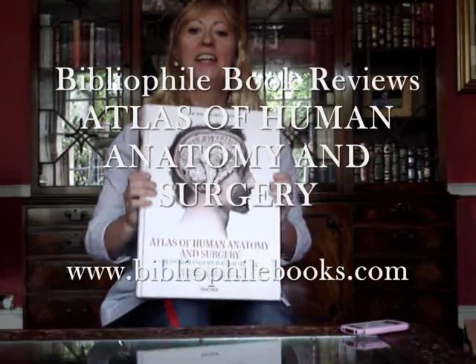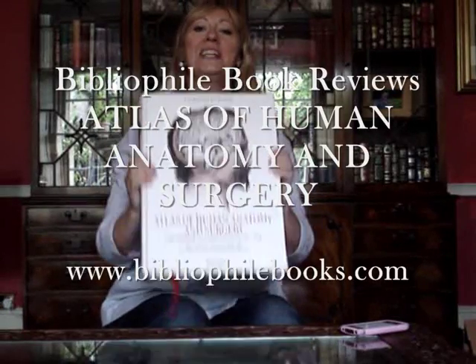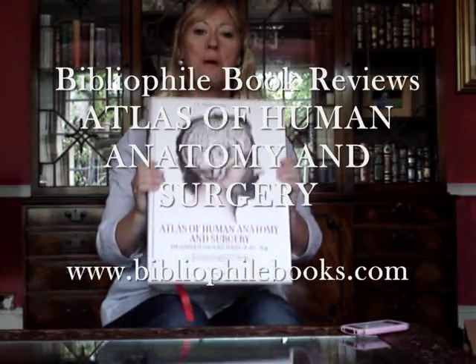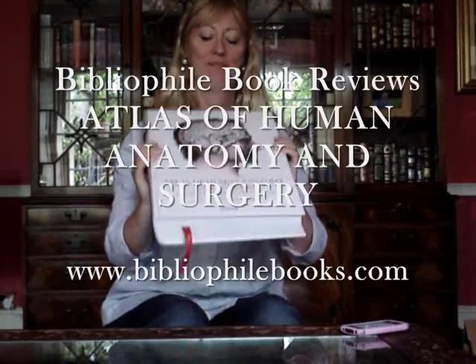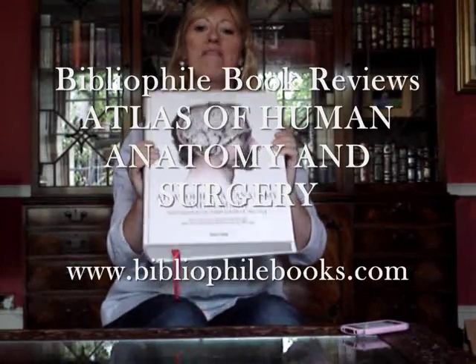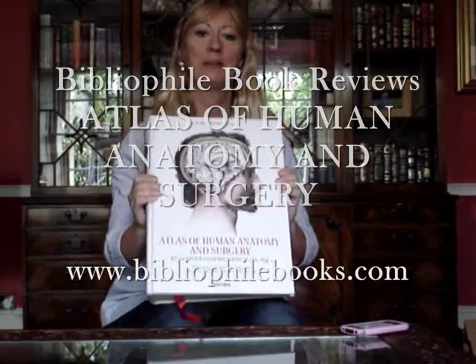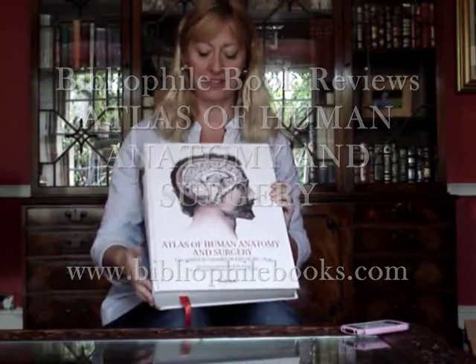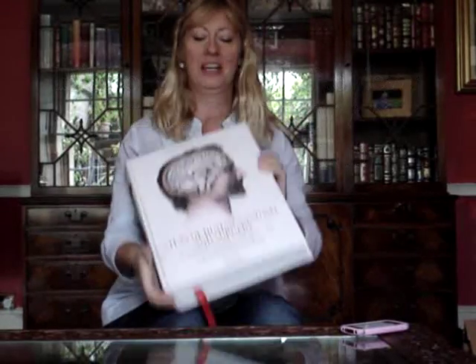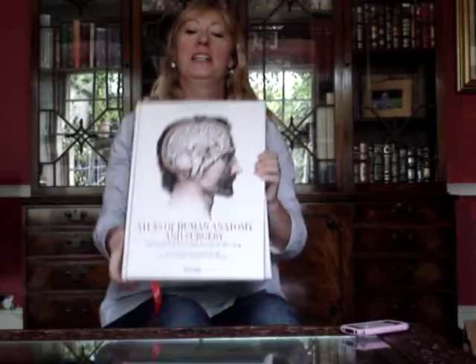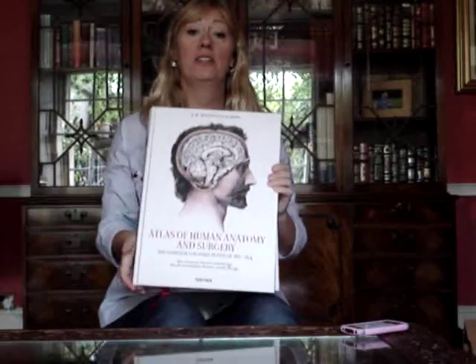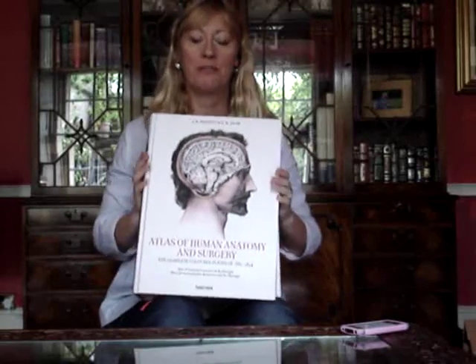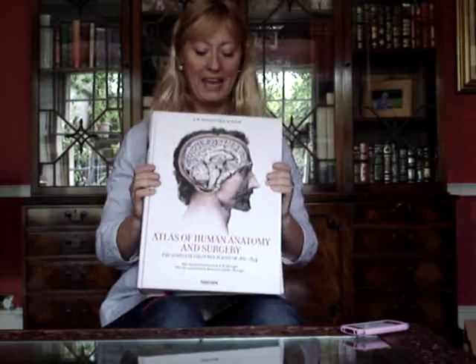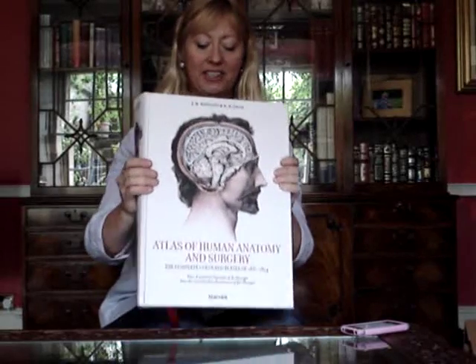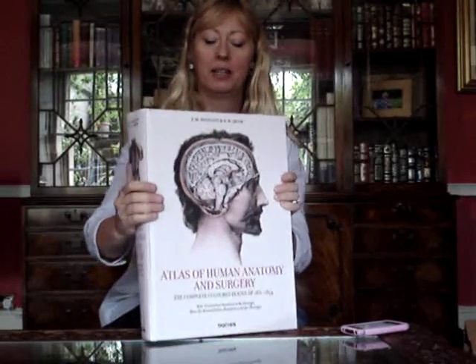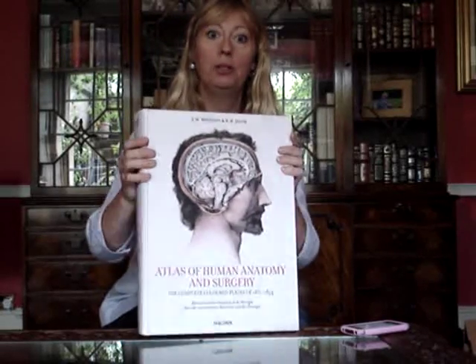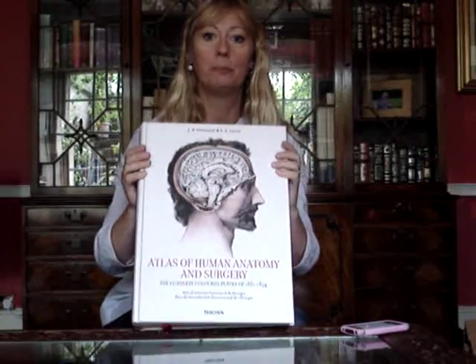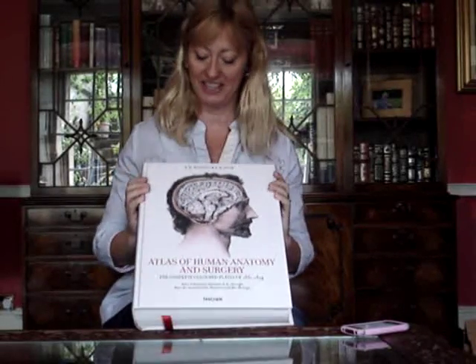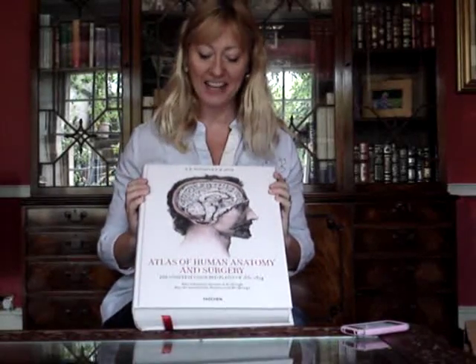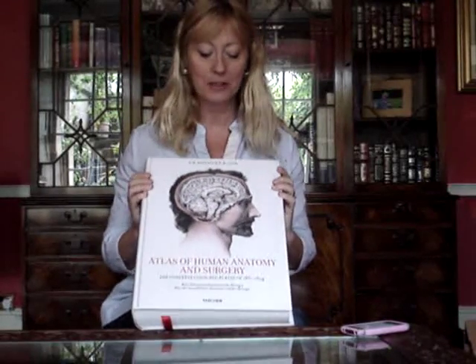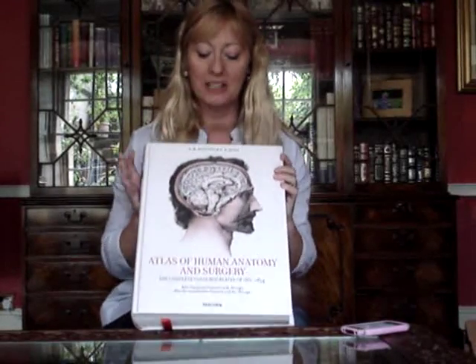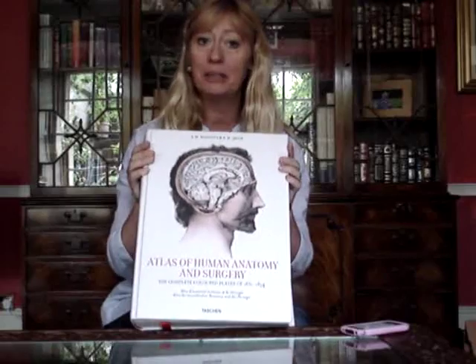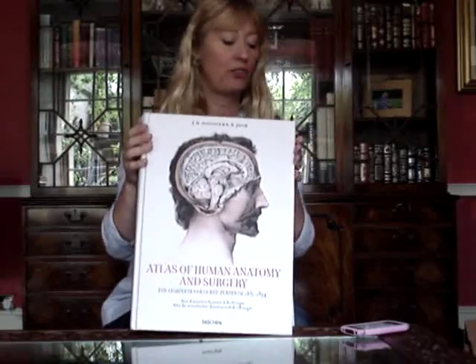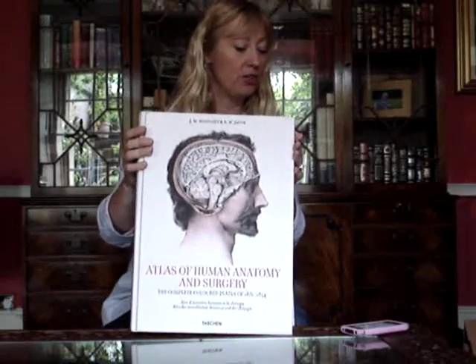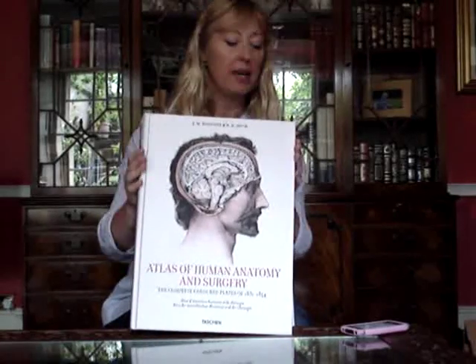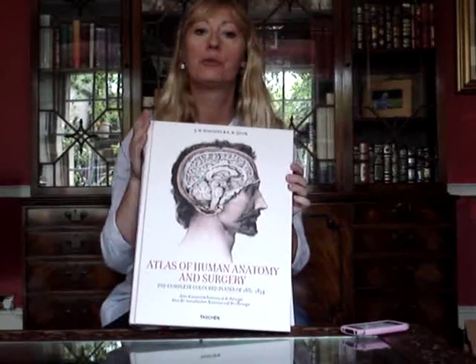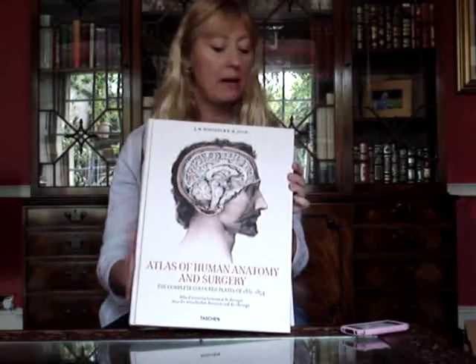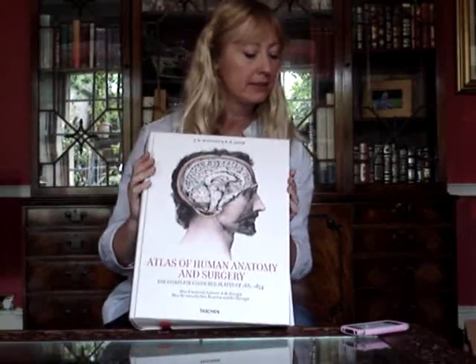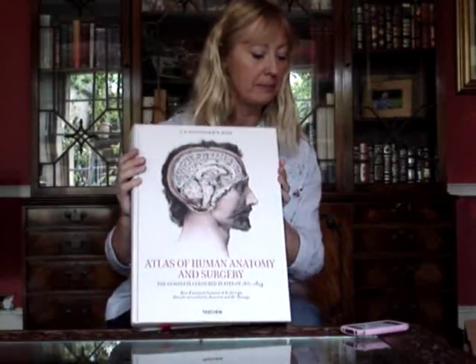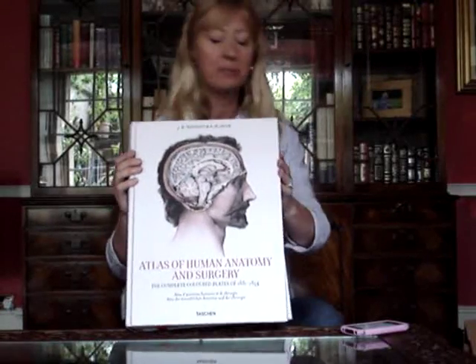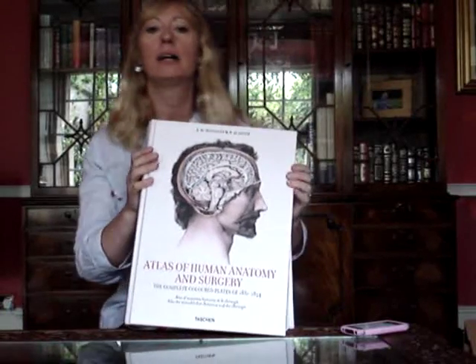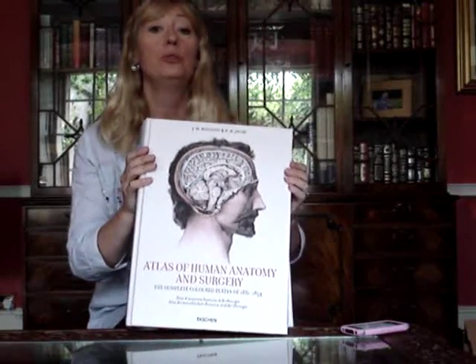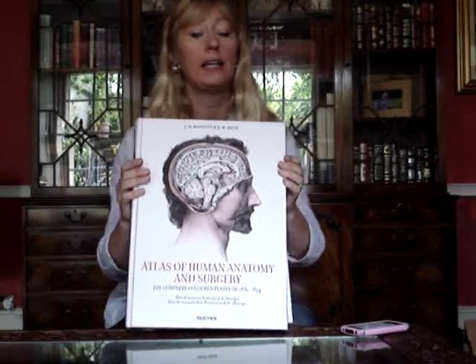Here's a whopper — very, very heavyweight, 724 pages, beautiful book. The Atlas of Human Anatomy and Surgery by Jean-Baptiste Marc Bourgery.